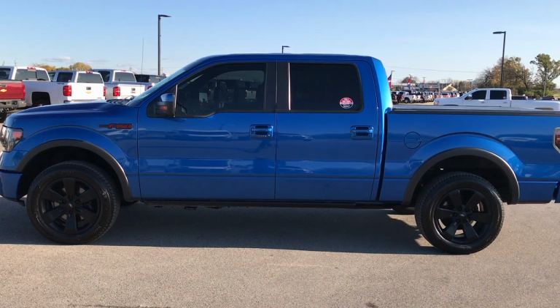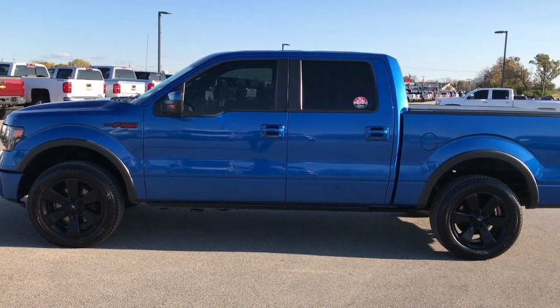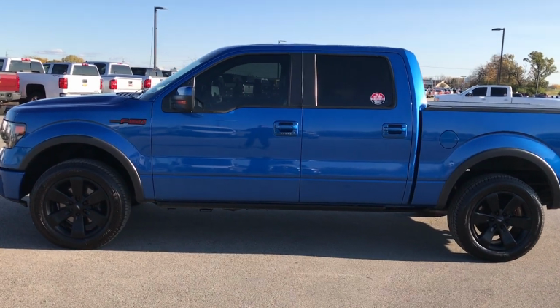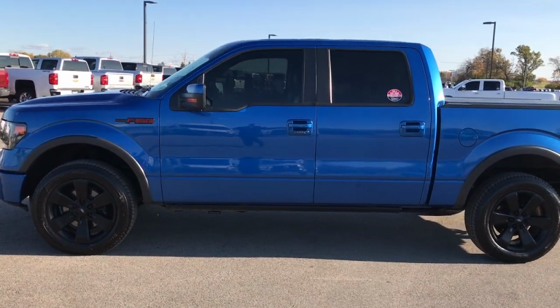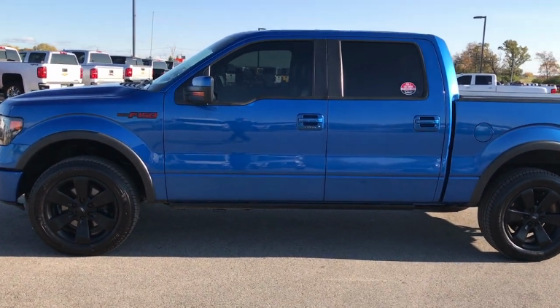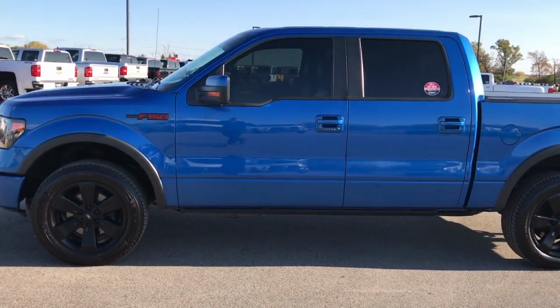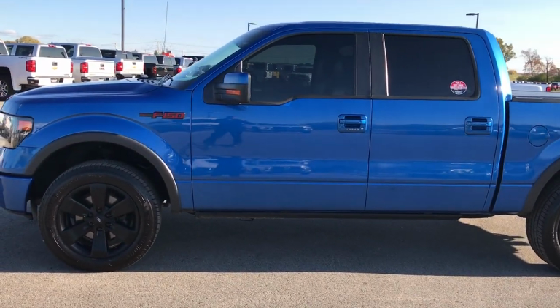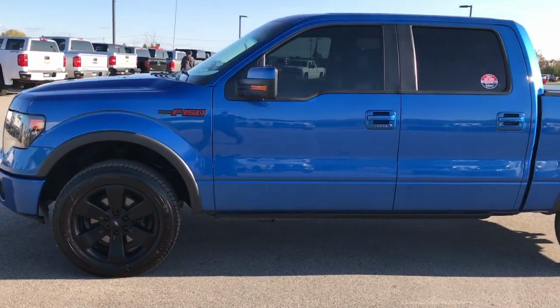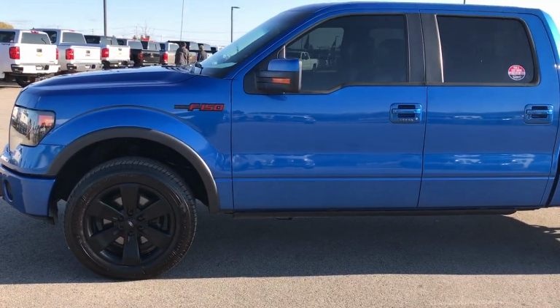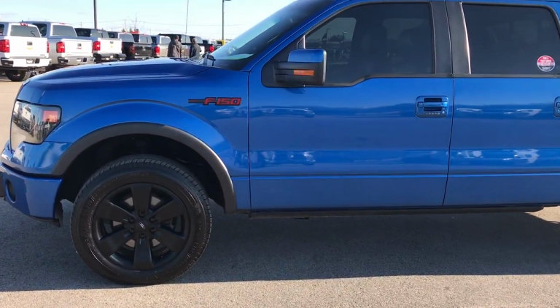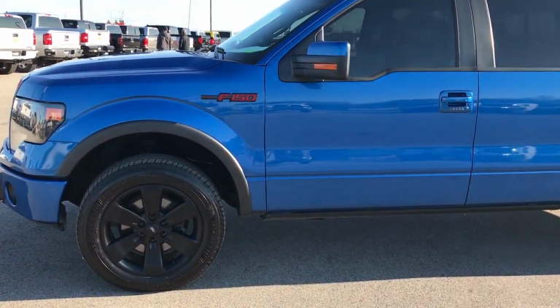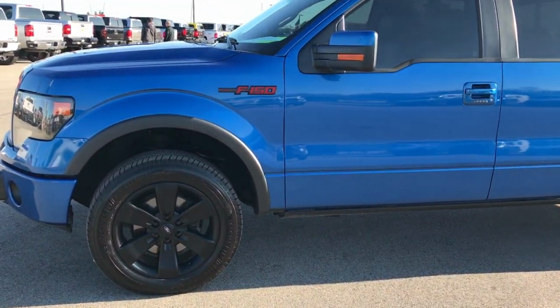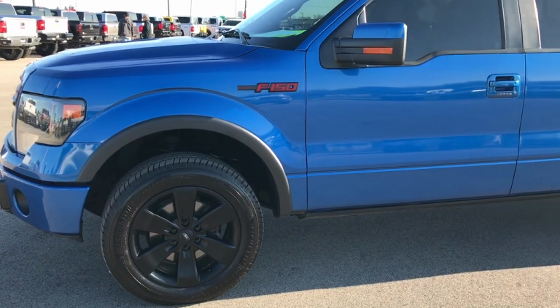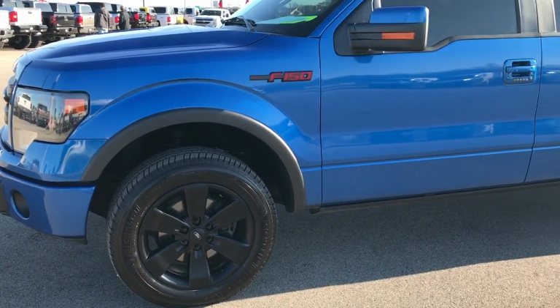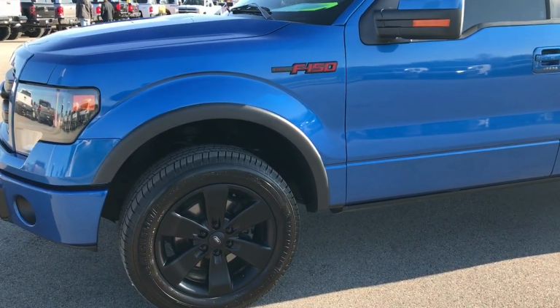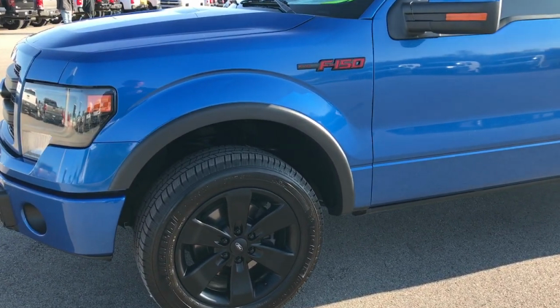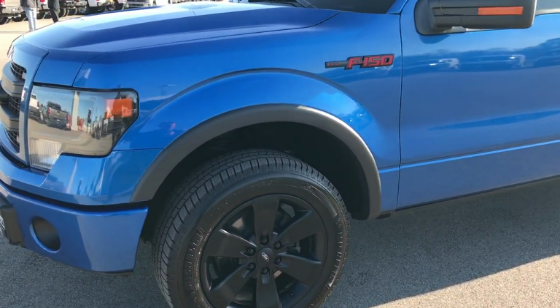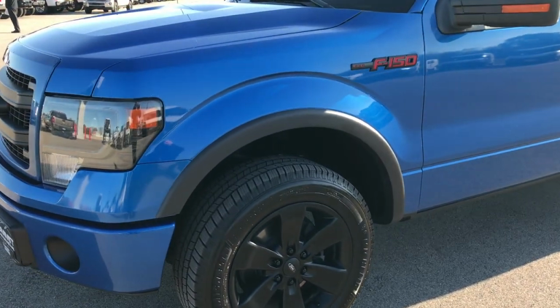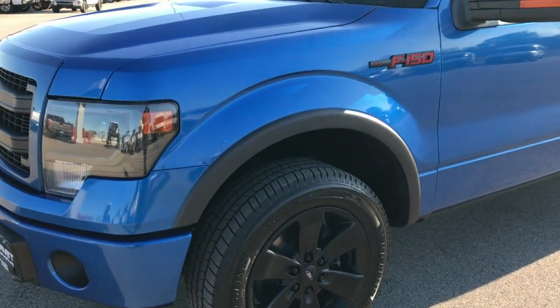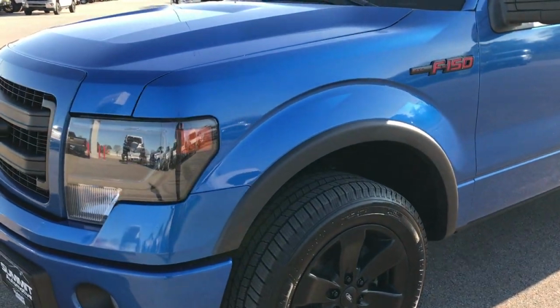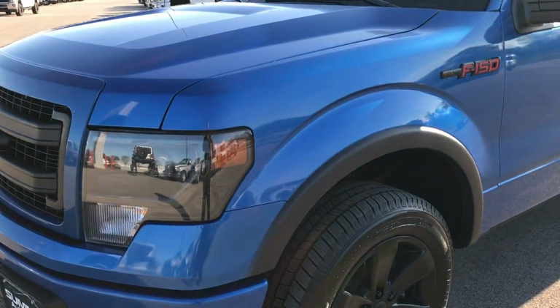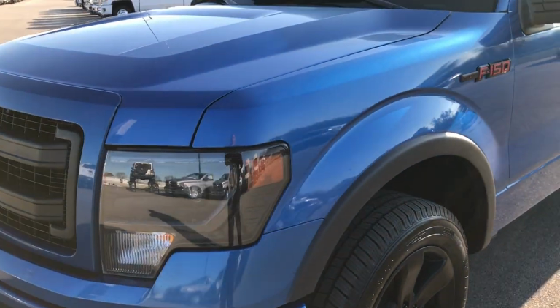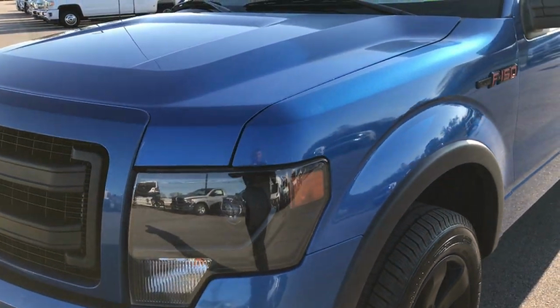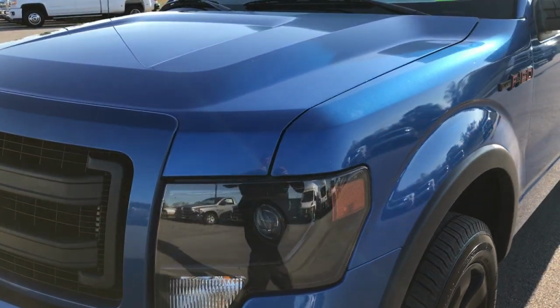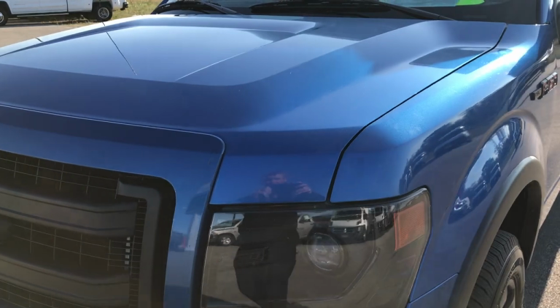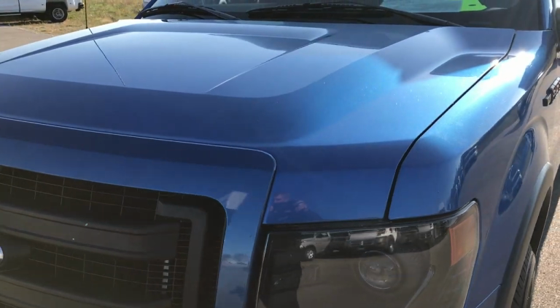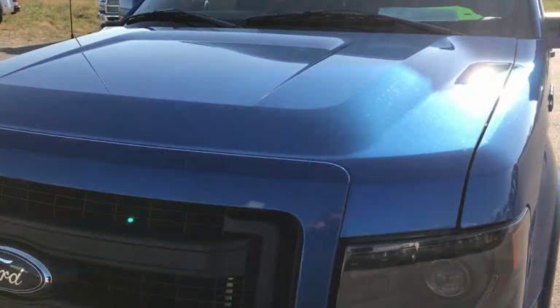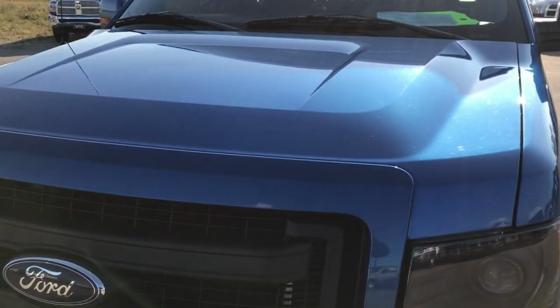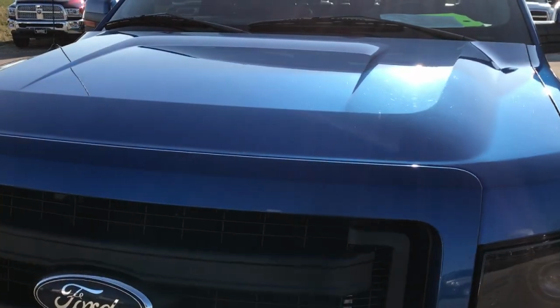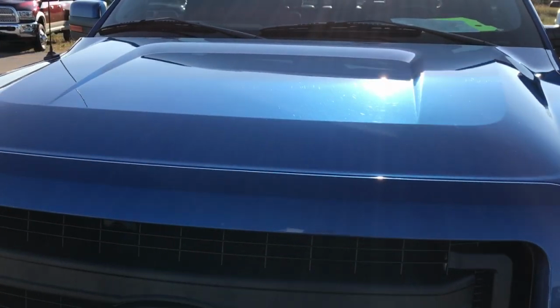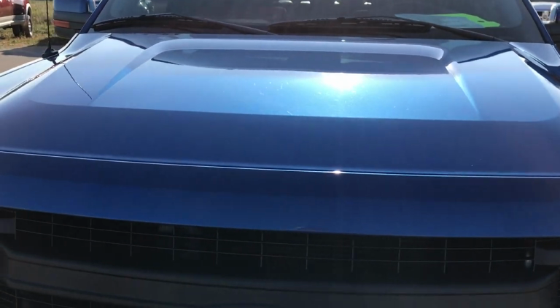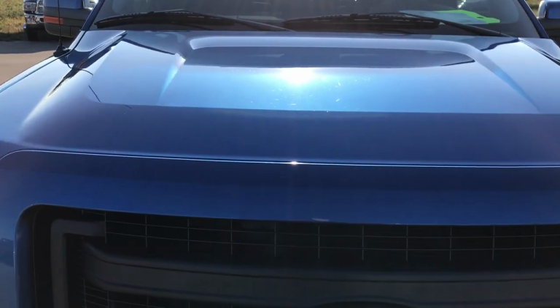This is stock number 9264A. We are here at Summit Automotive in Fond du Lac, Wisconsin, your truck headquarters, checking out this super clean 2013 Ford F-150 Super Crew Short Box.